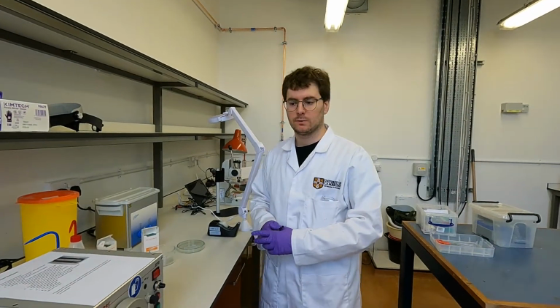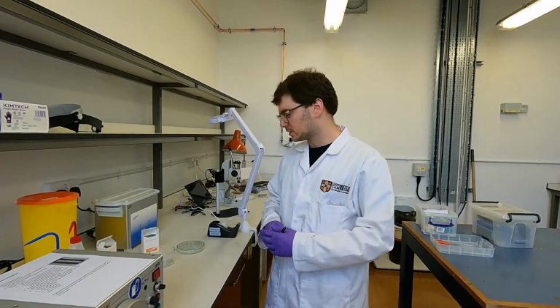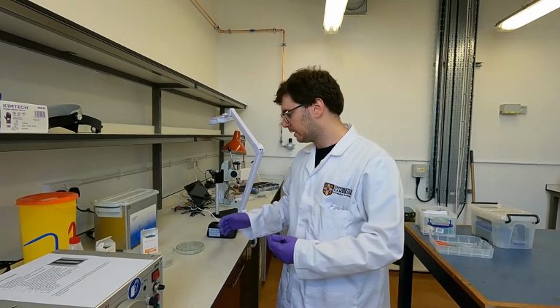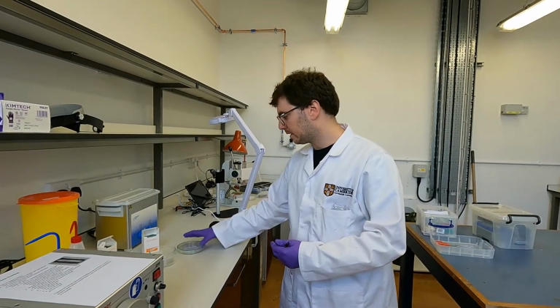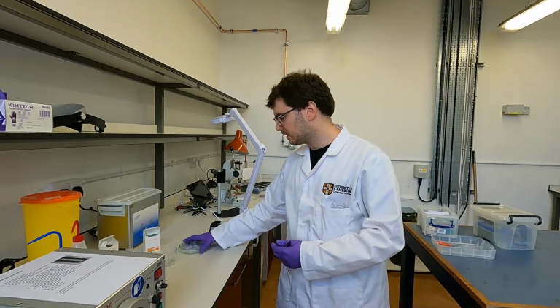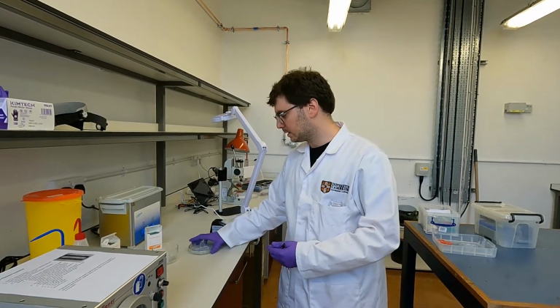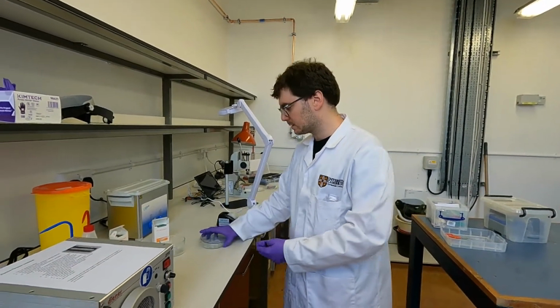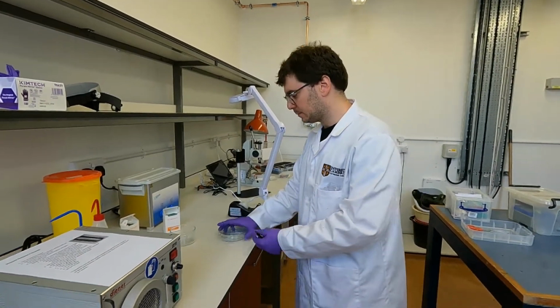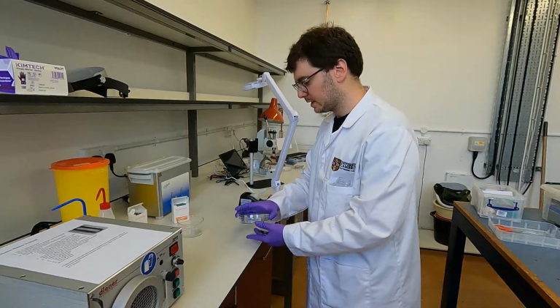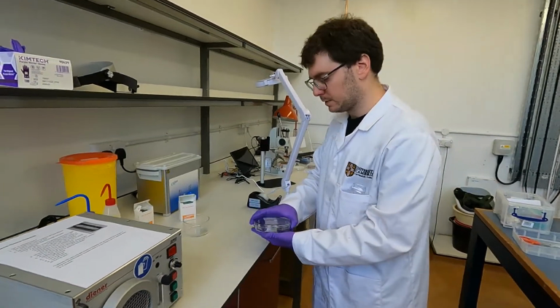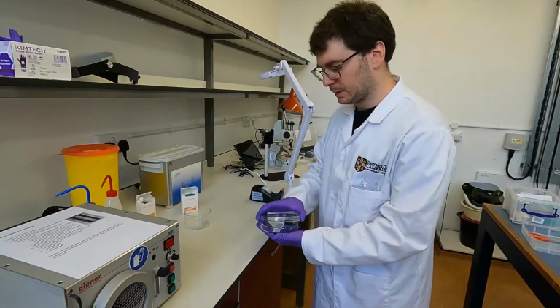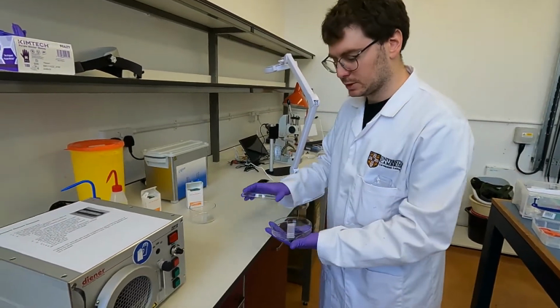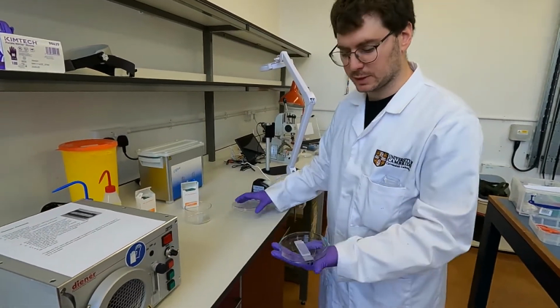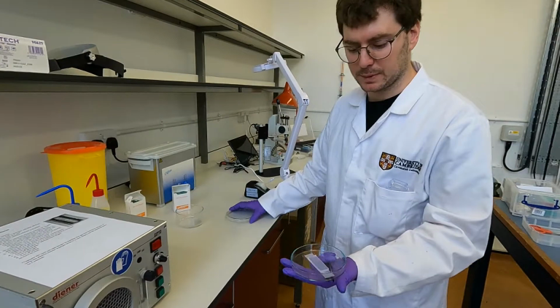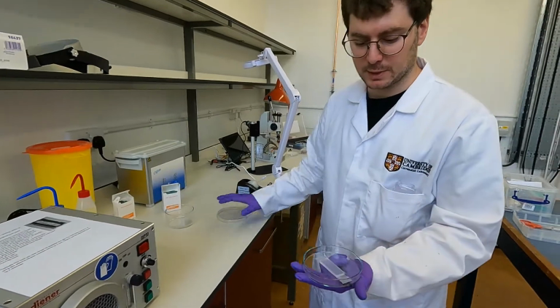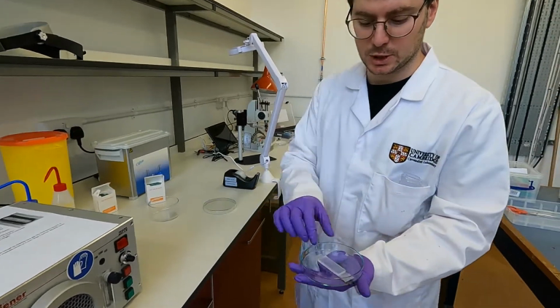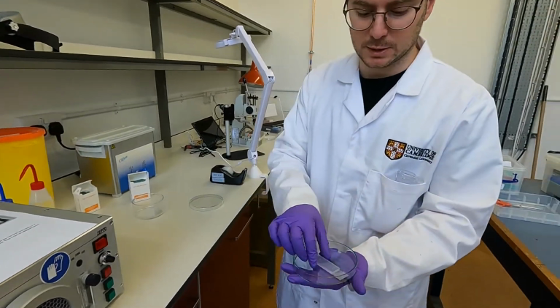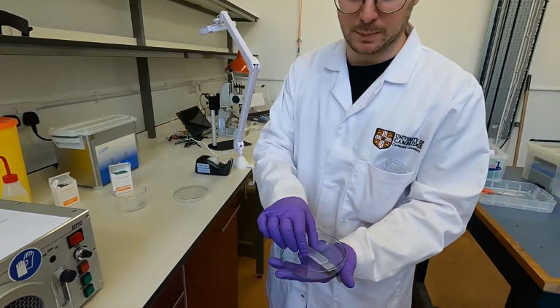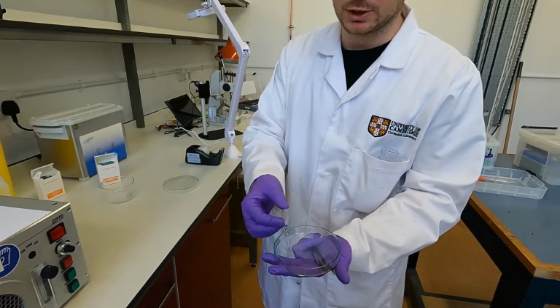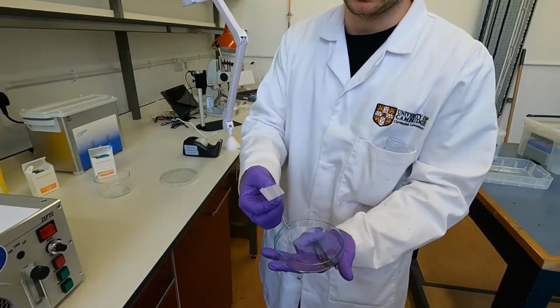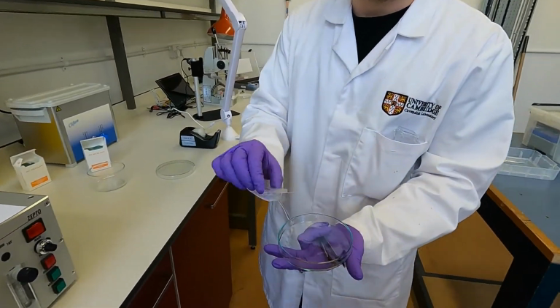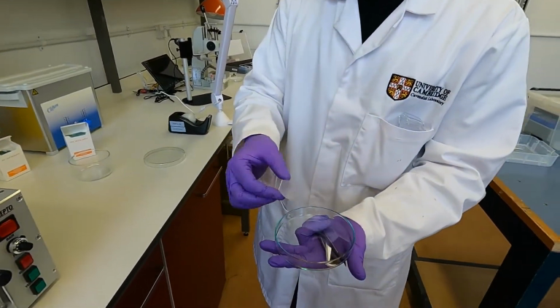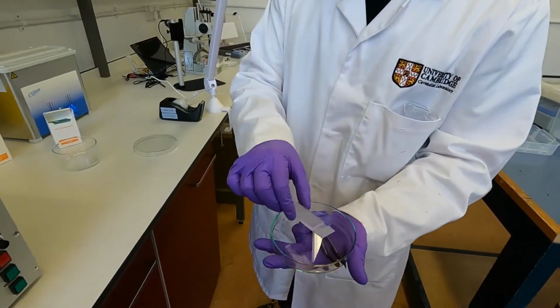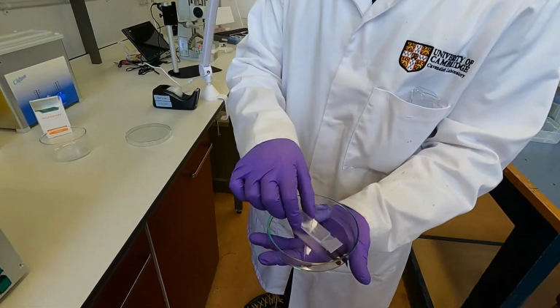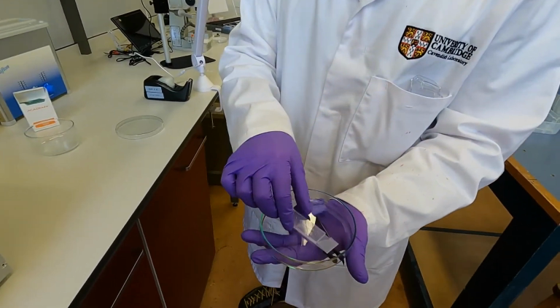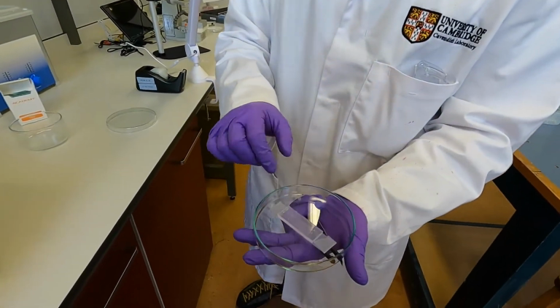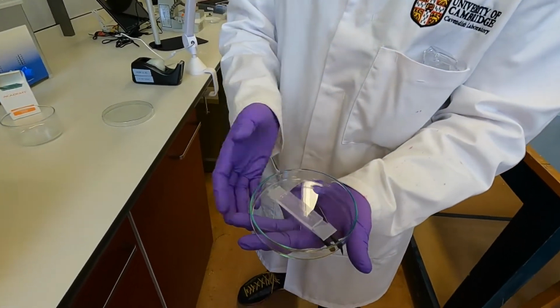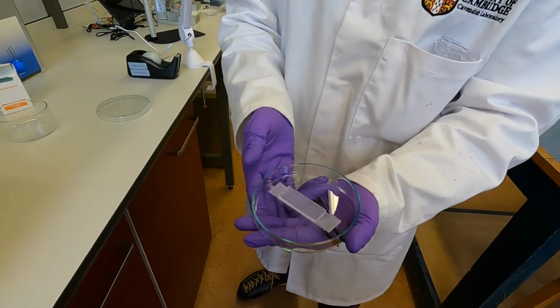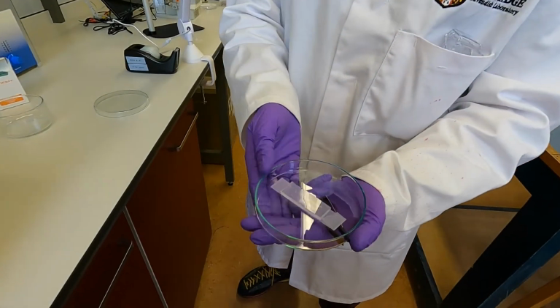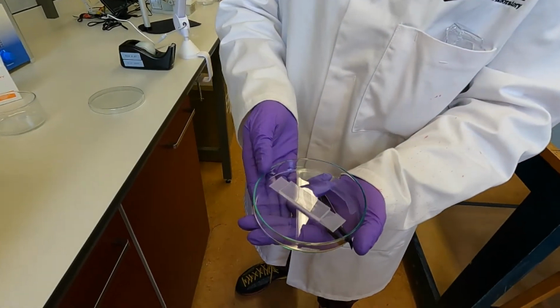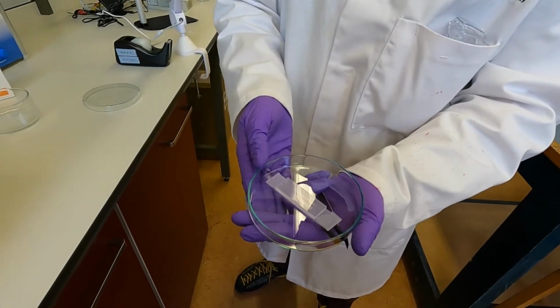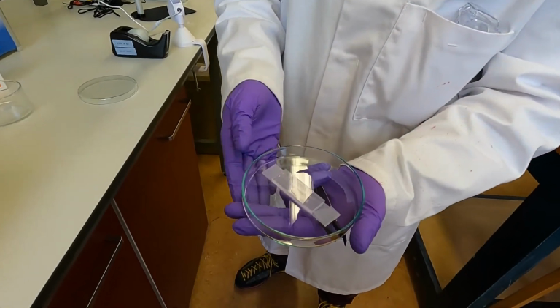Here we have the sample that has been punched. That's the PDMS chip that's been punched with all four holes for the four inlets.